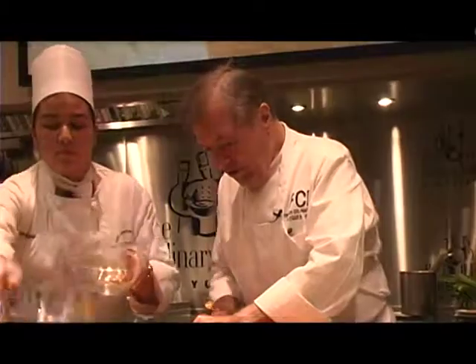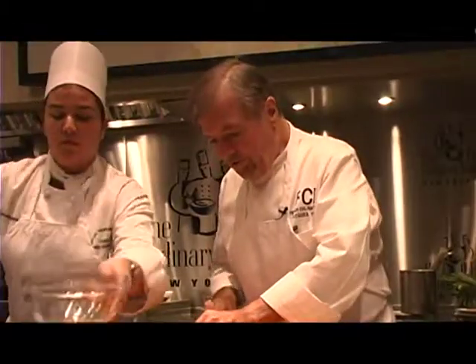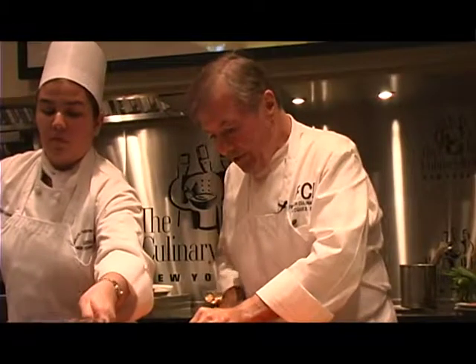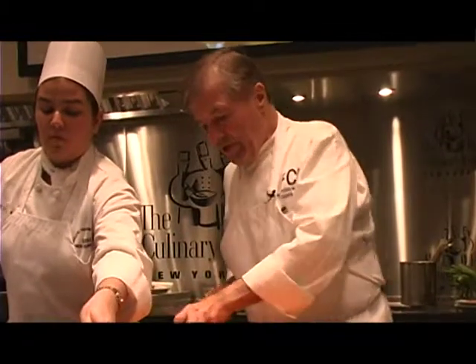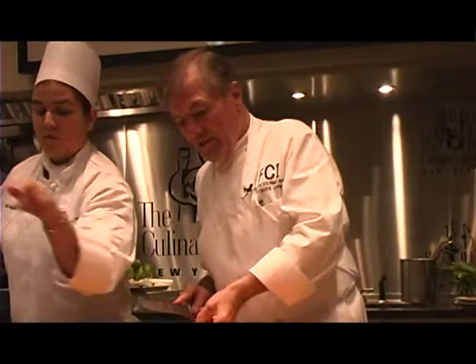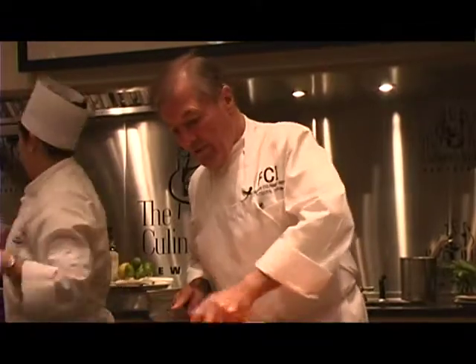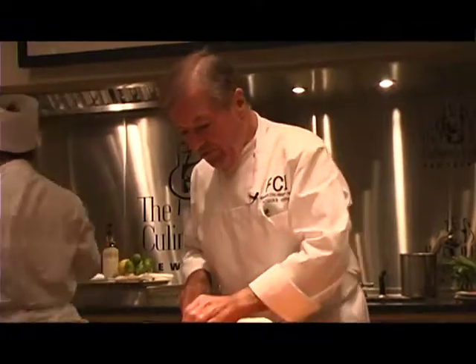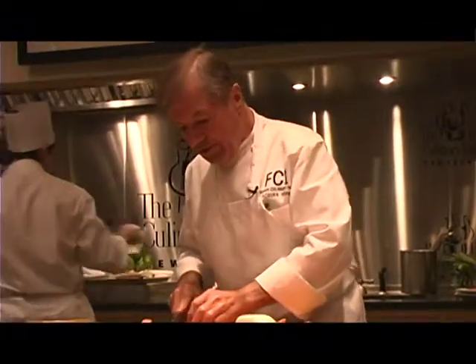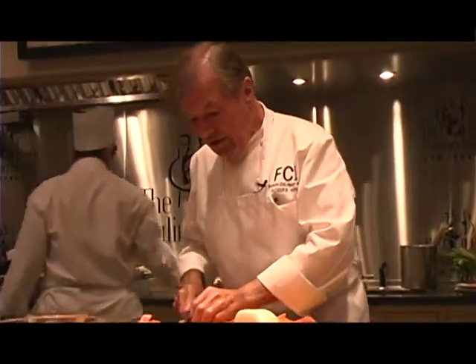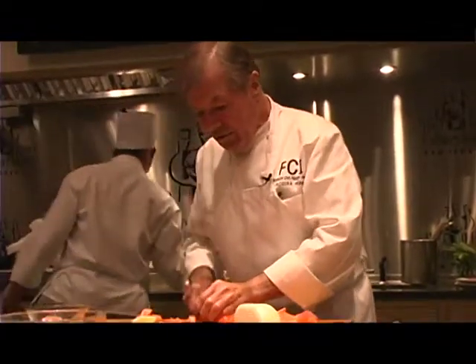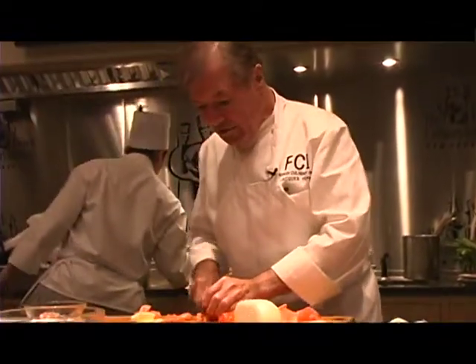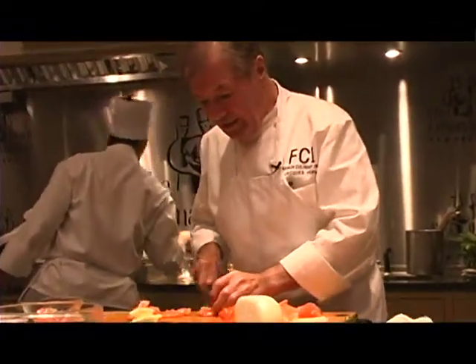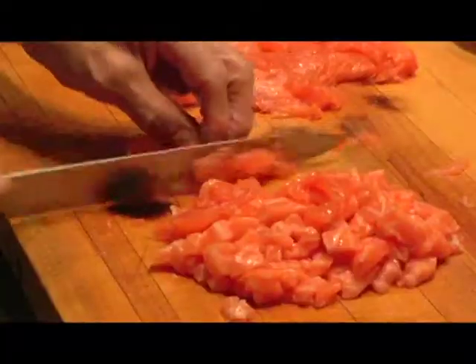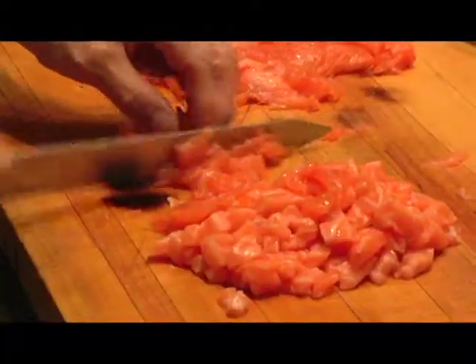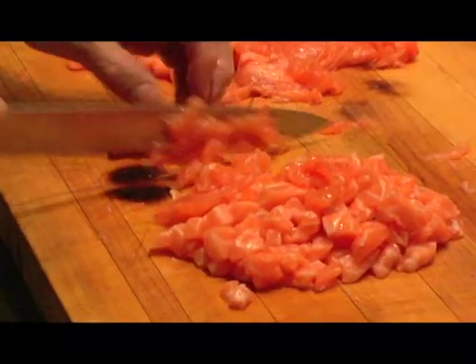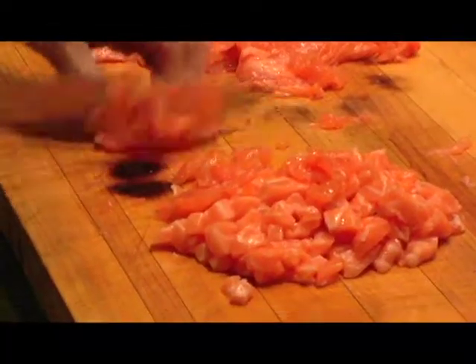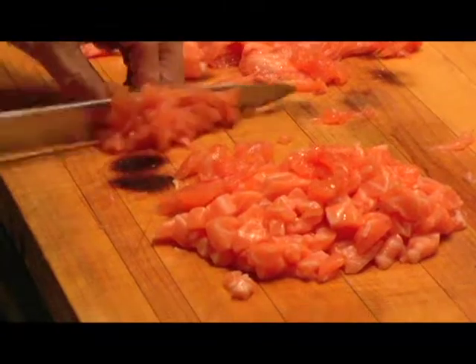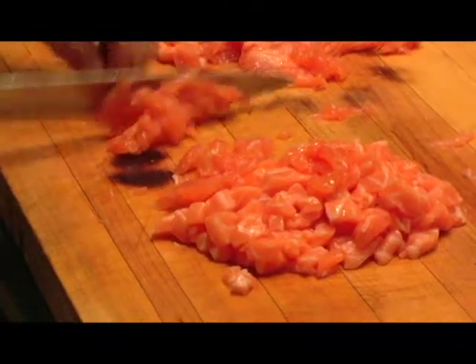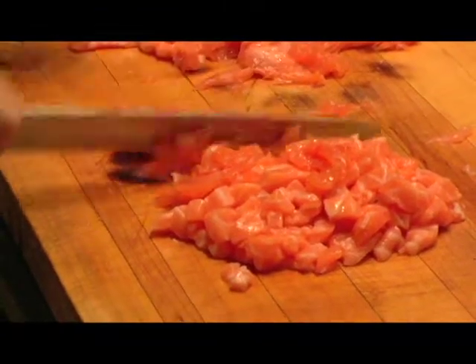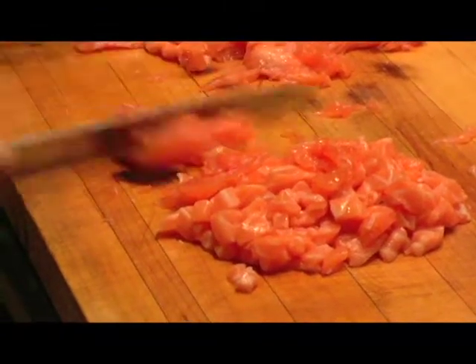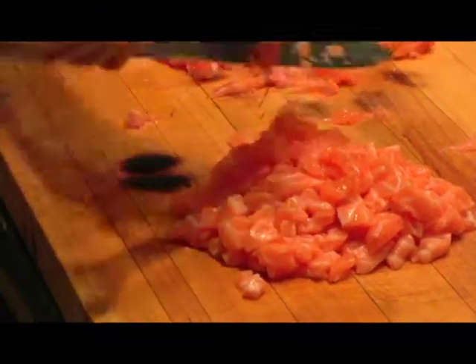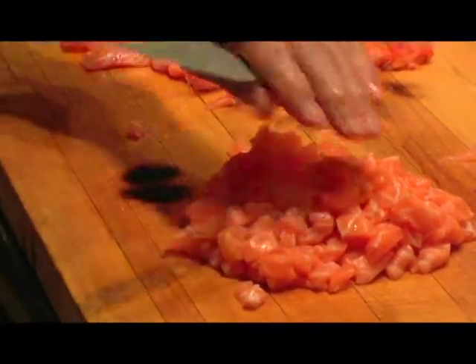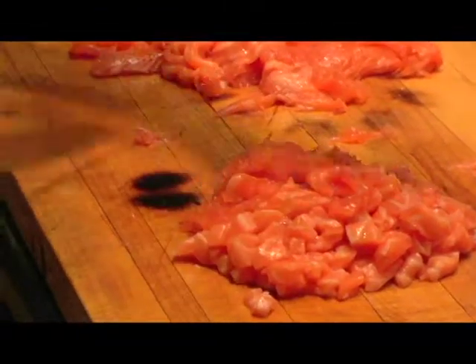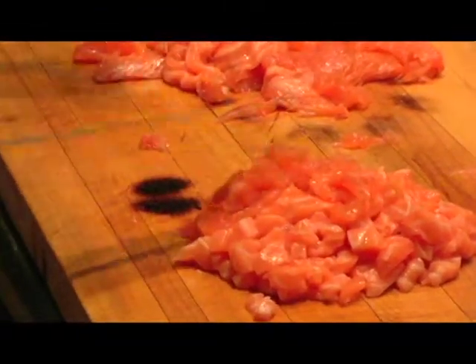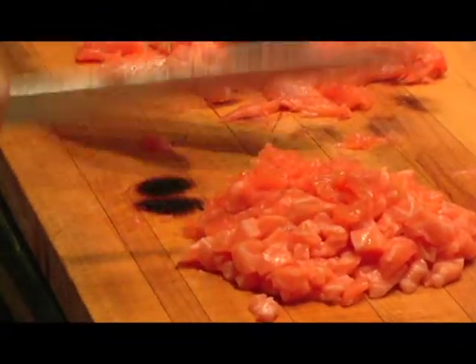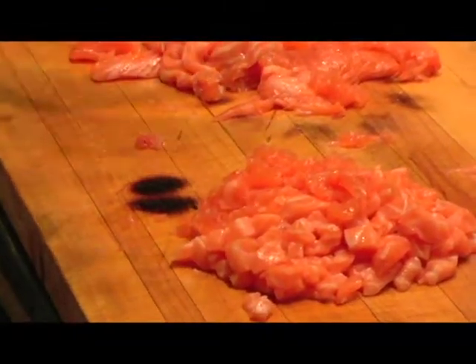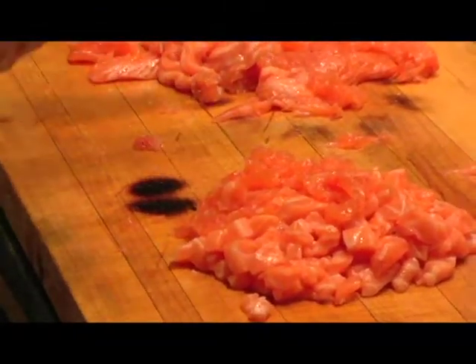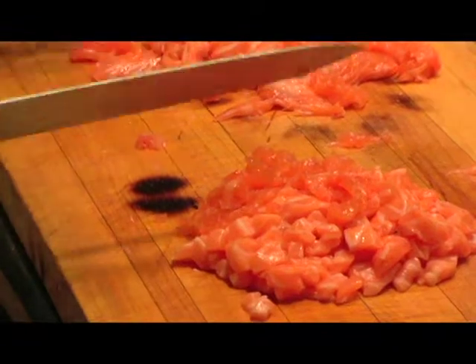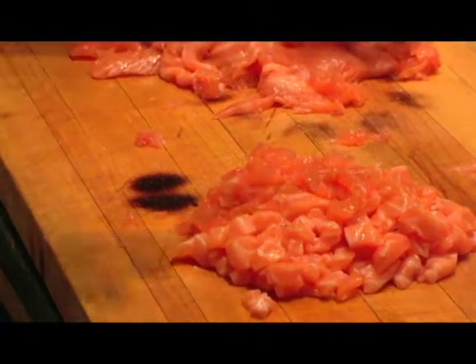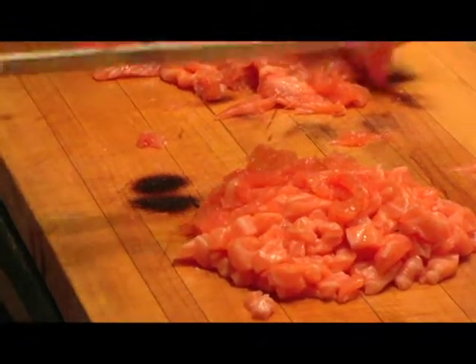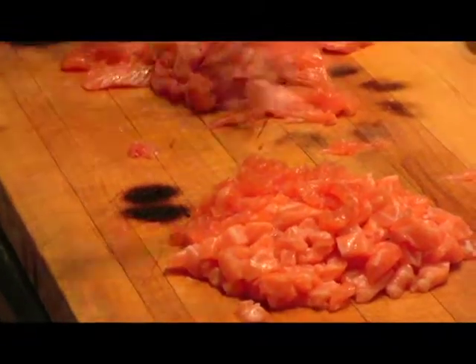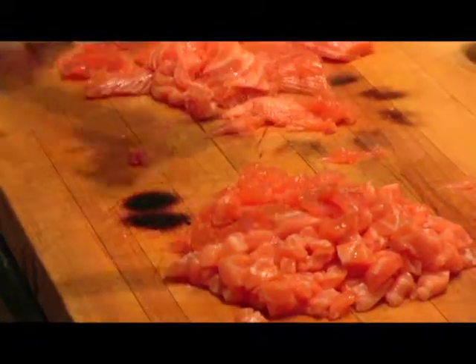One of the best ways of doing your tartare now is to do it this way — to cut it into dice. And if I had a choice, a really special customer, then I'll take the belly, like the one that I'm doing now, and I'll do the tartare with the belly. That's going to be the best.